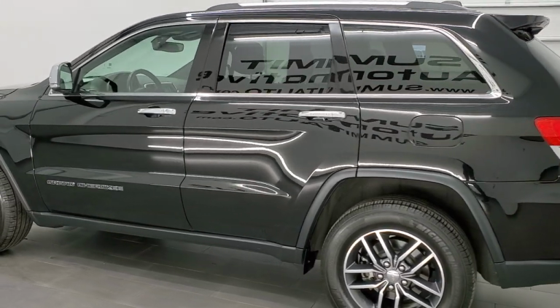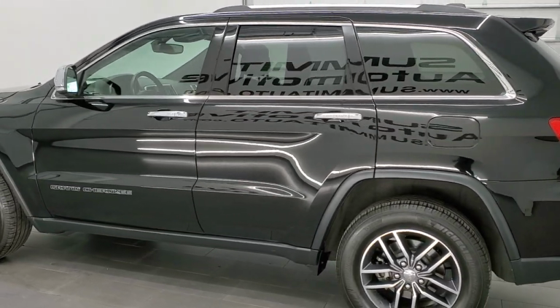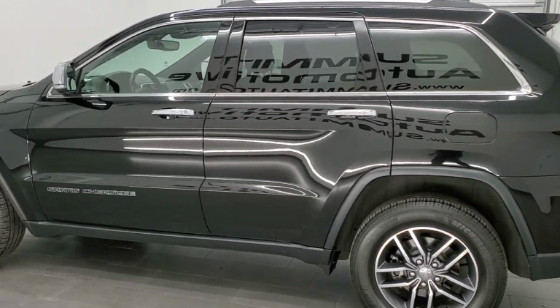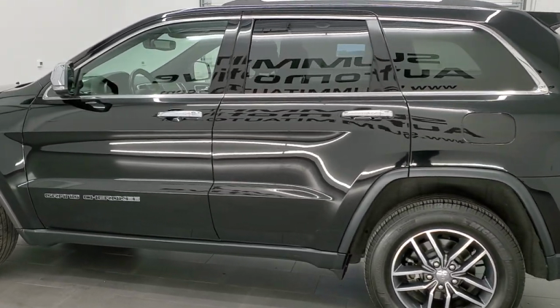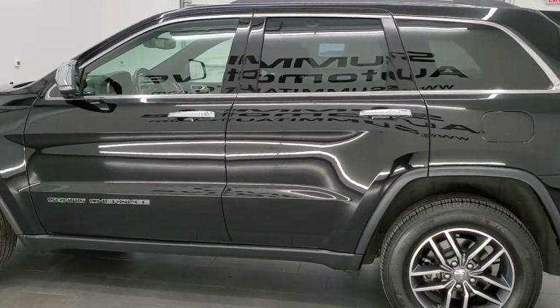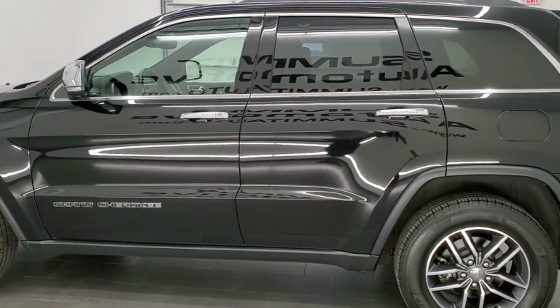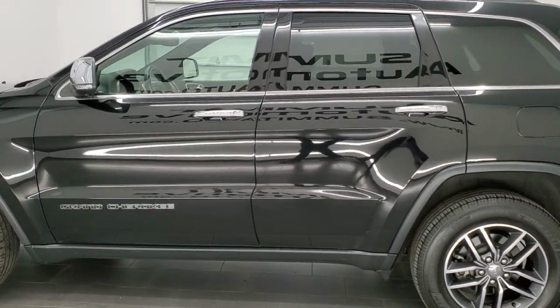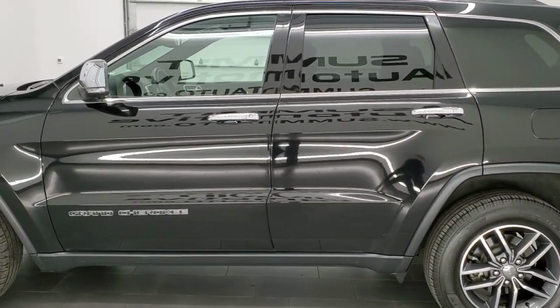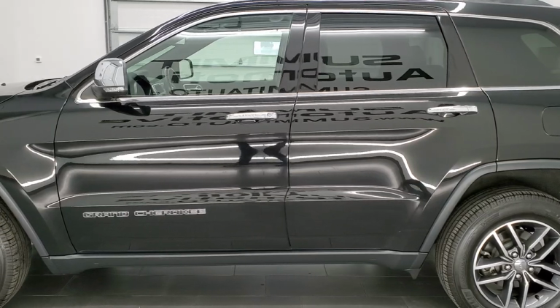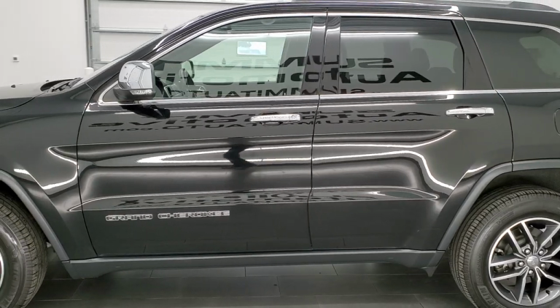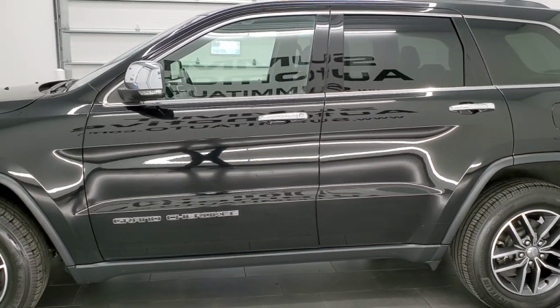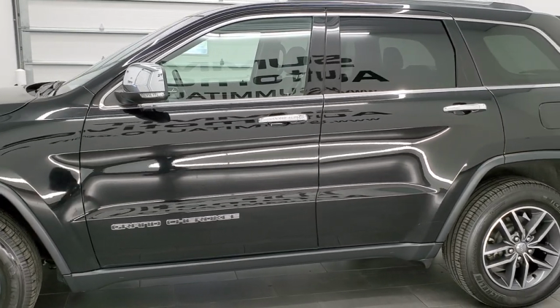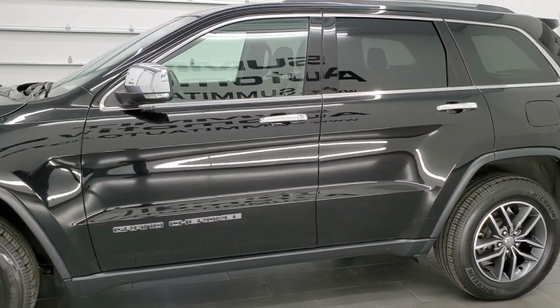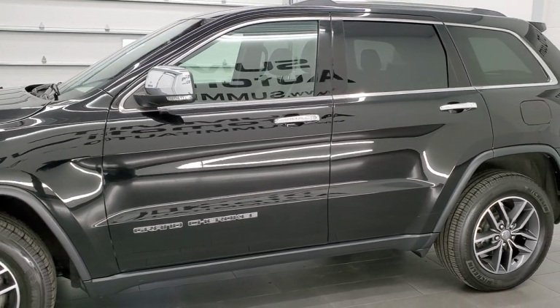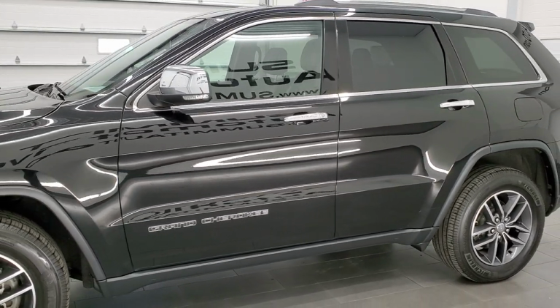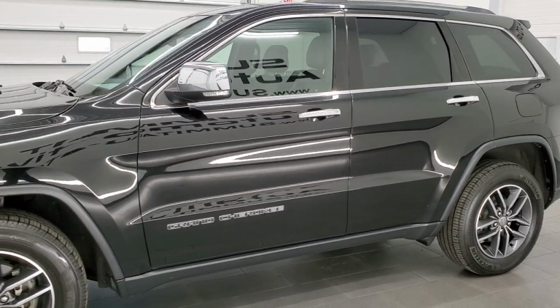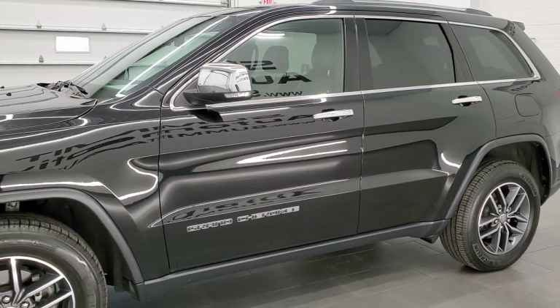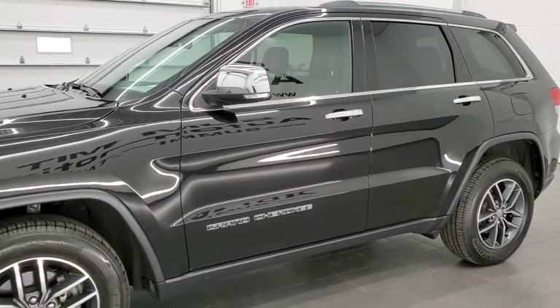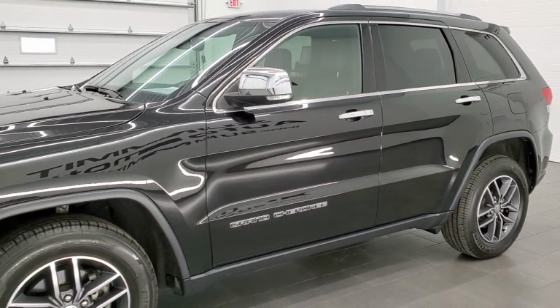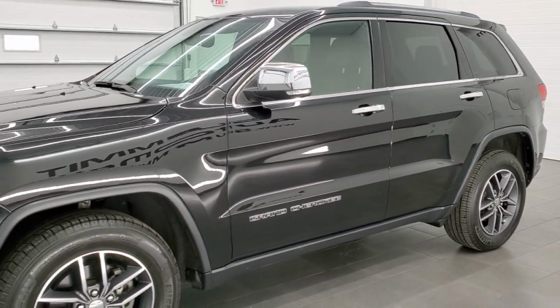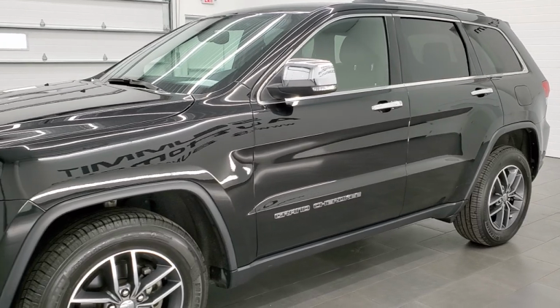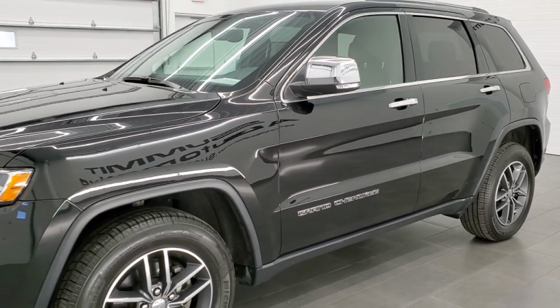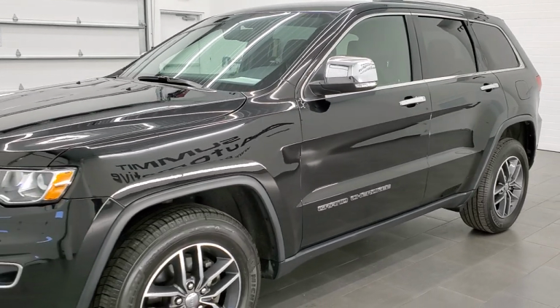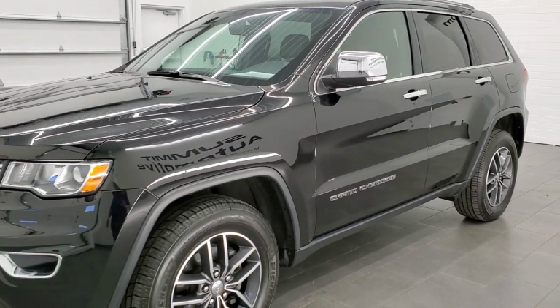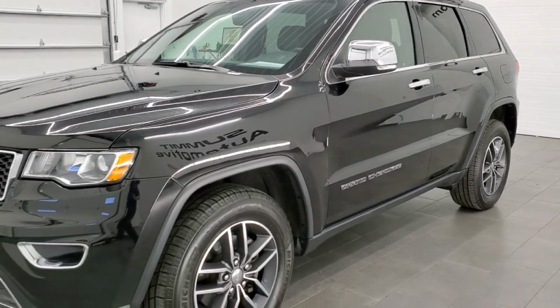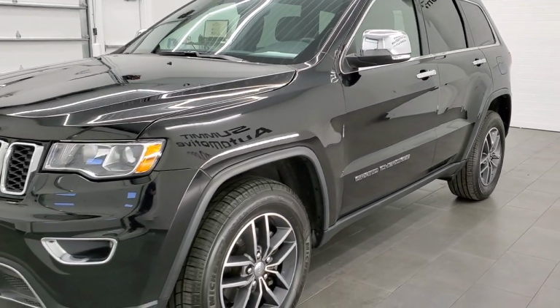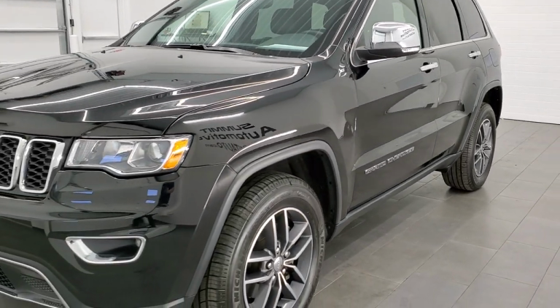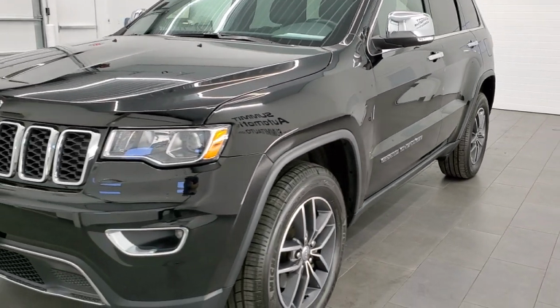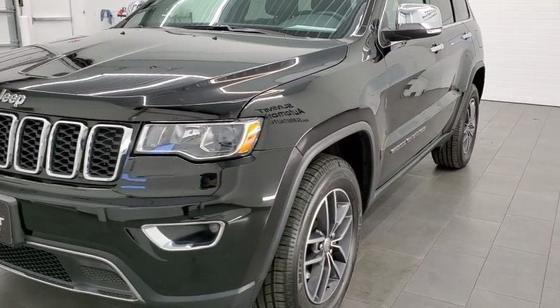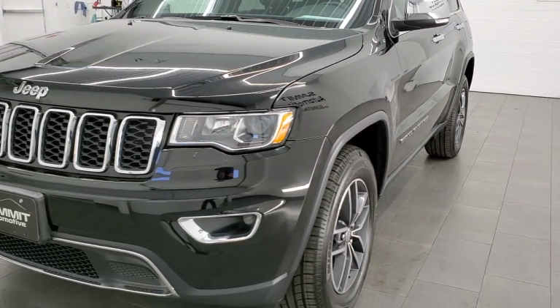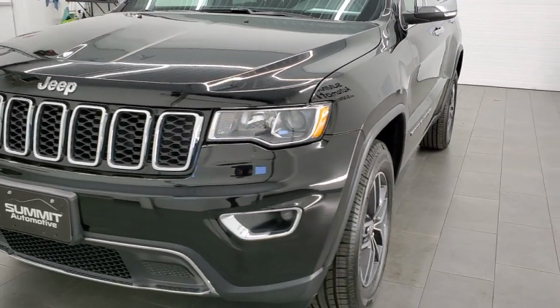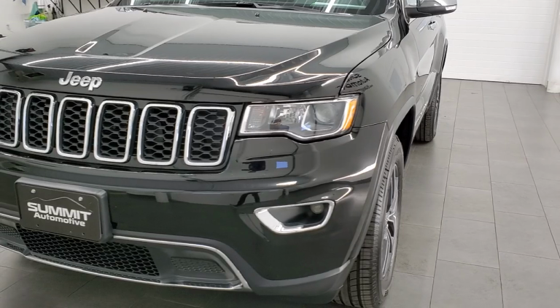This Jeep has been fully safetied and inspected by our service shop, has a fresh oil and filter change. All the fluids have been checked and topped off per the state of Wisconsin inspection process and this Jeep is 100% ready to go.